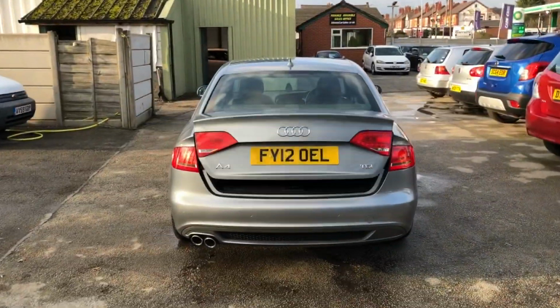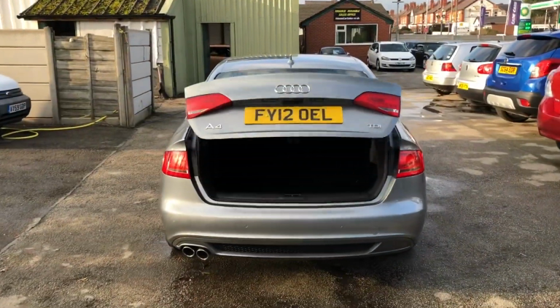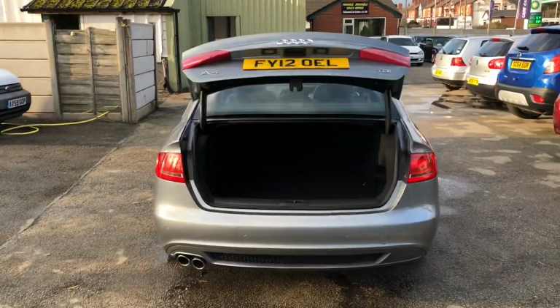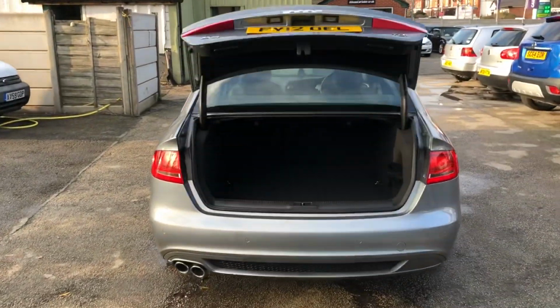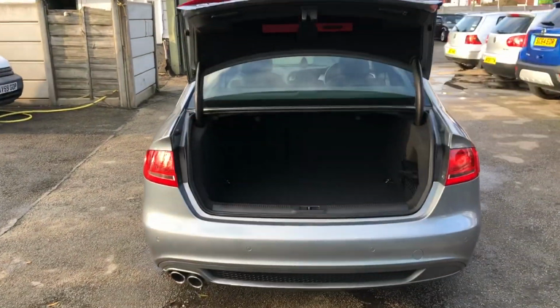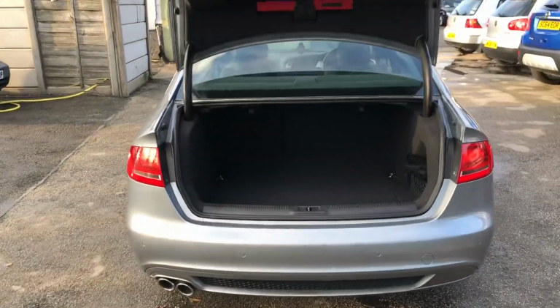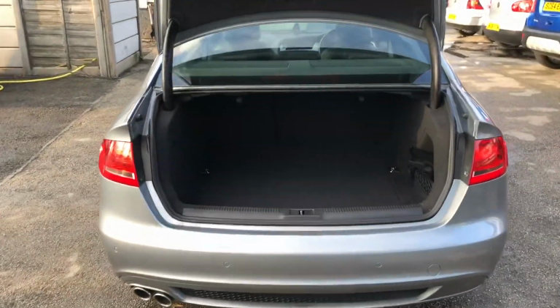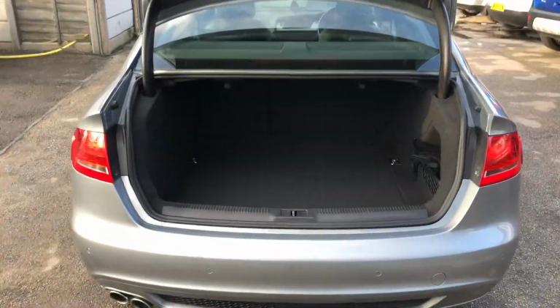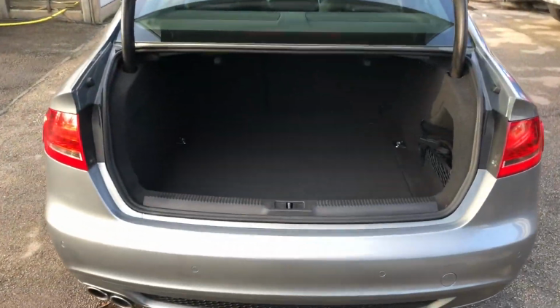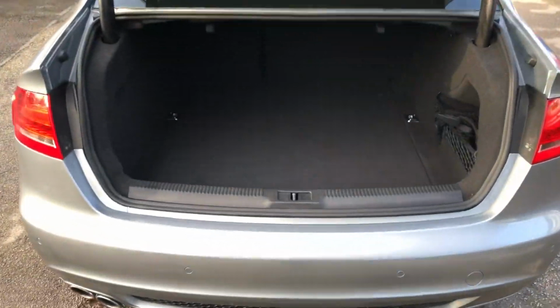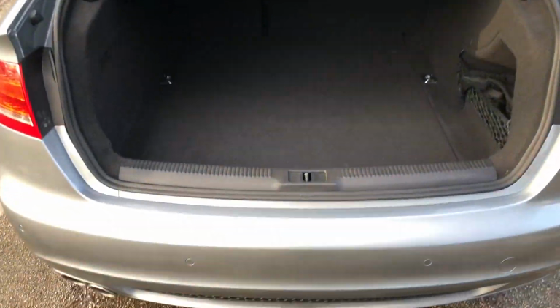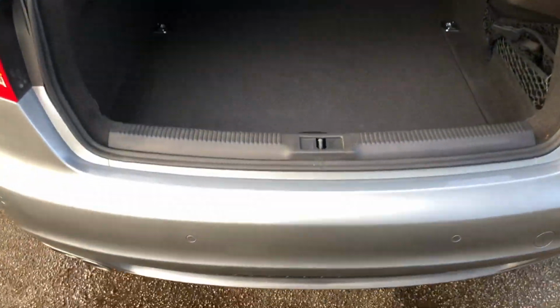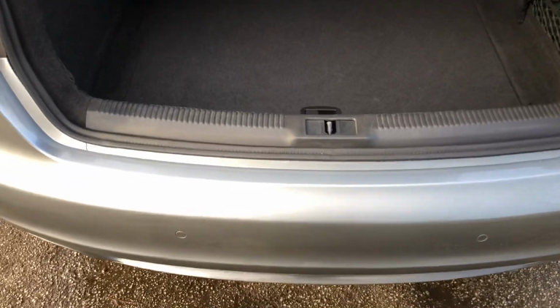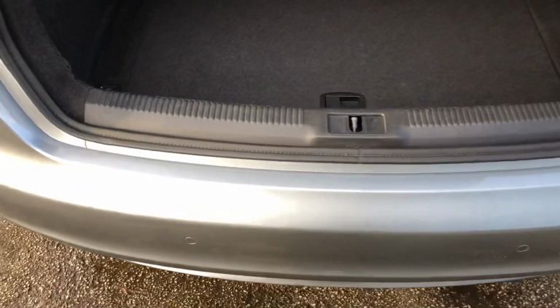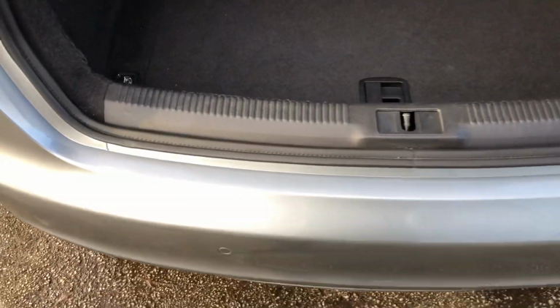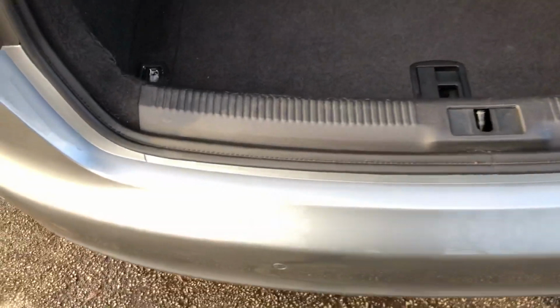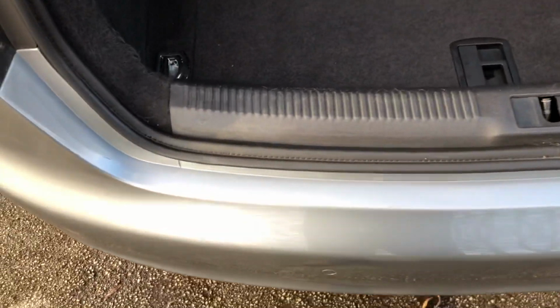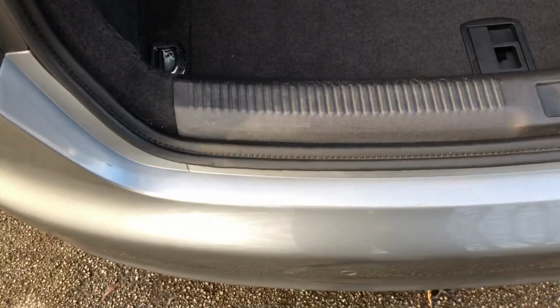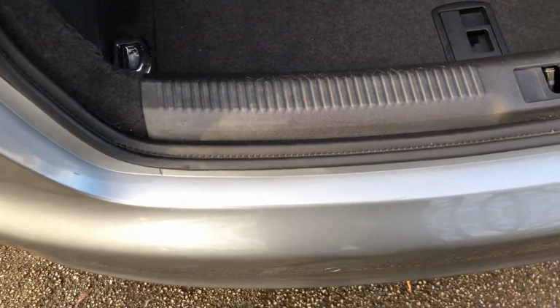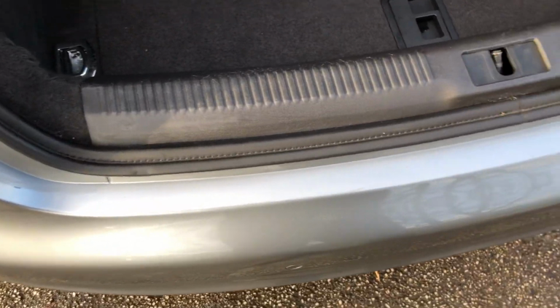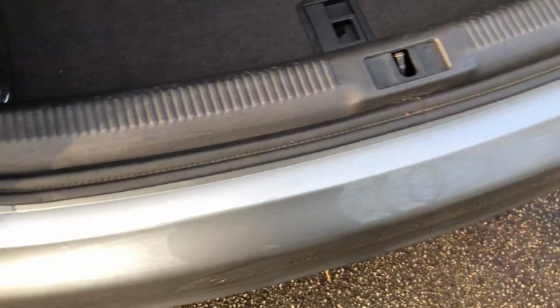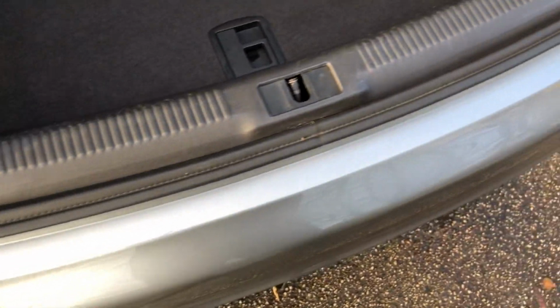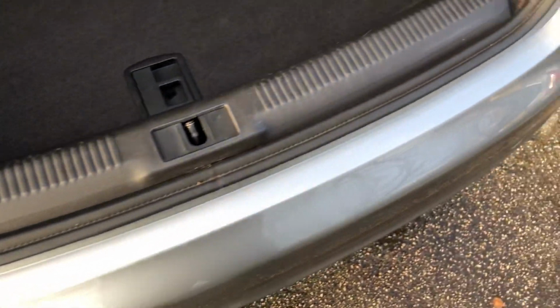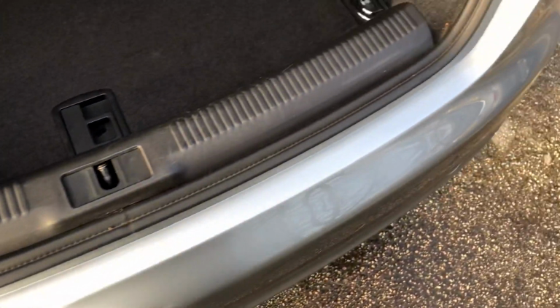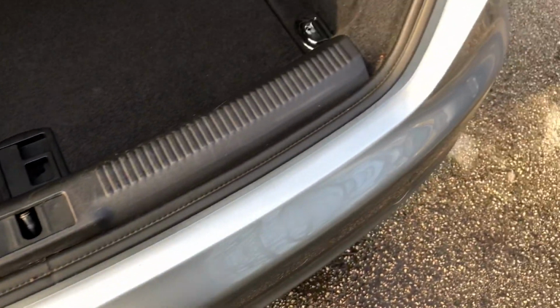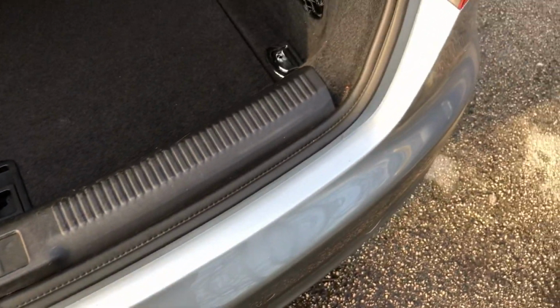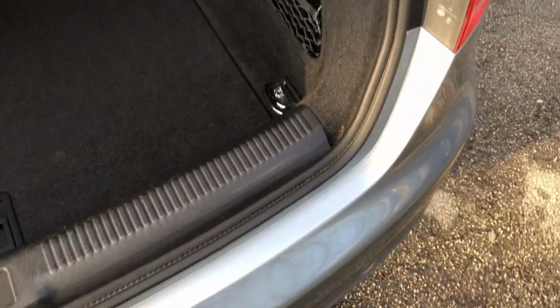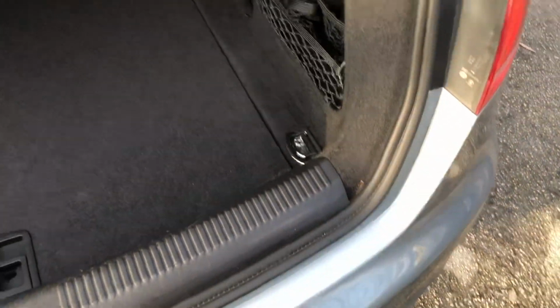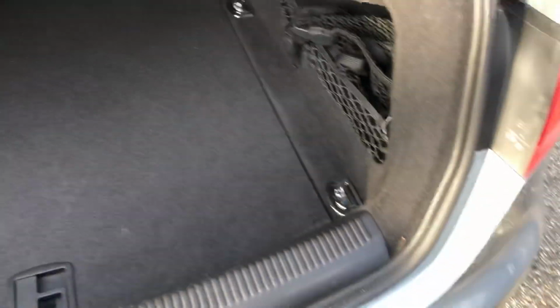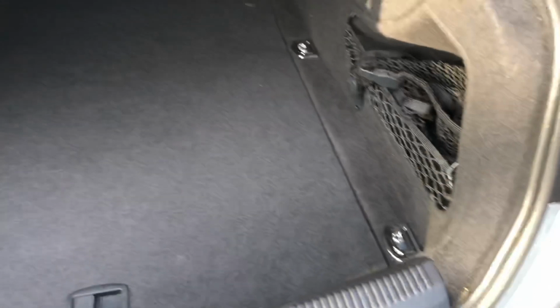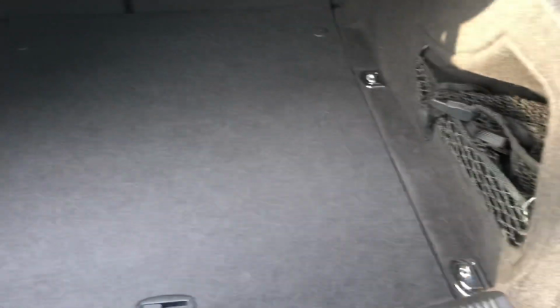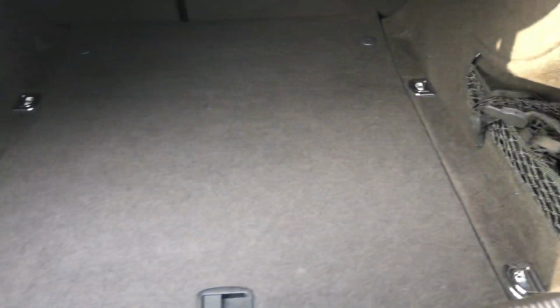Another nice feature on the A4 is the automatic boot lid opening. If we take a look at the rear bumper, there are no marks or scrapes from loading. And inside the back, it's immaculate.